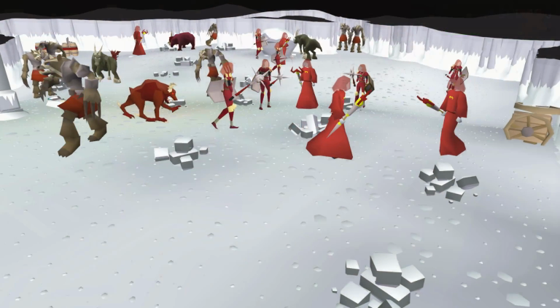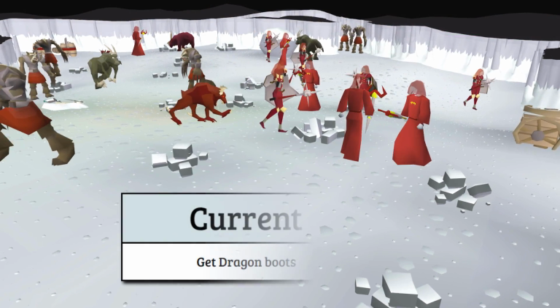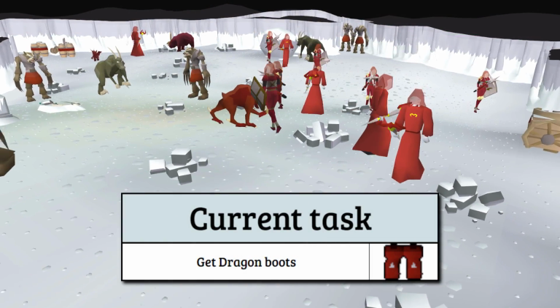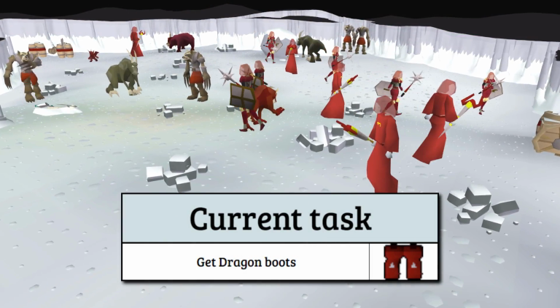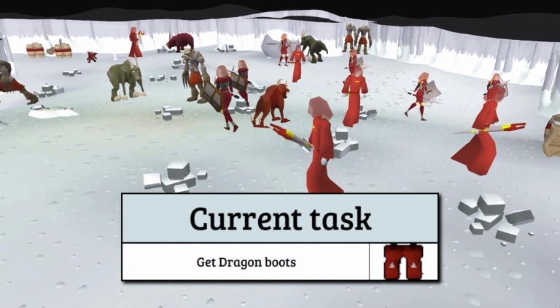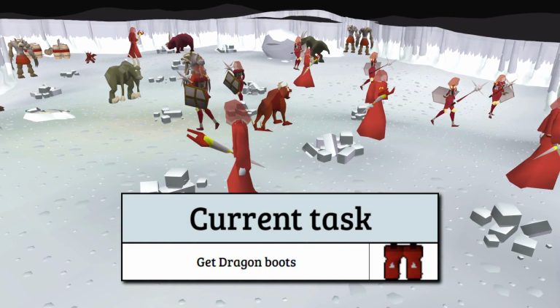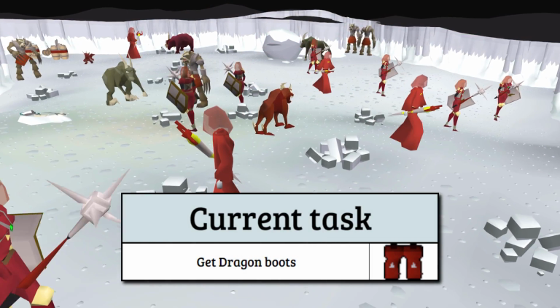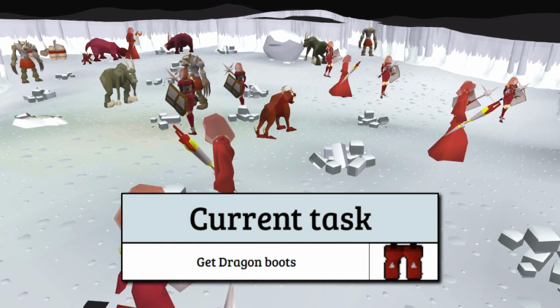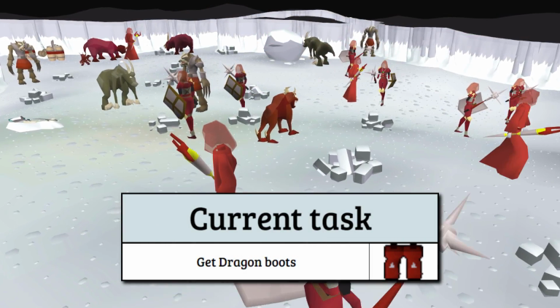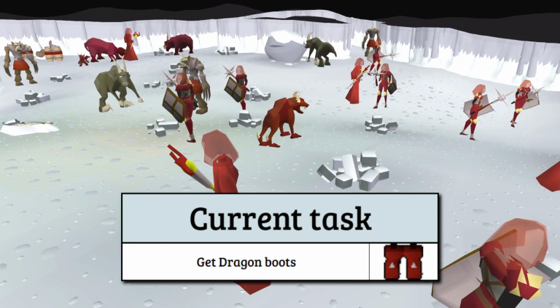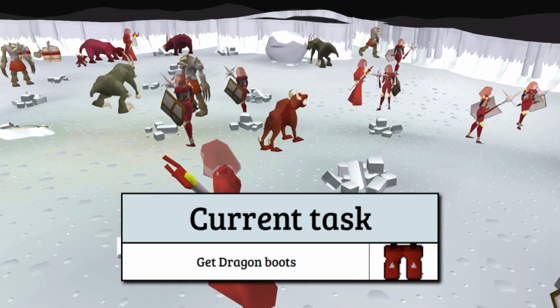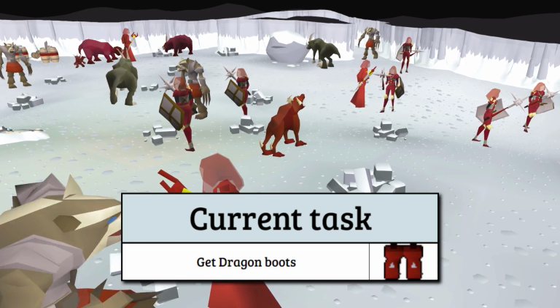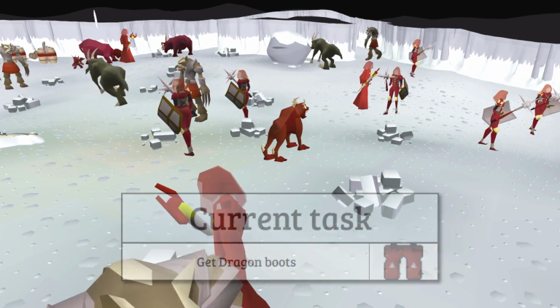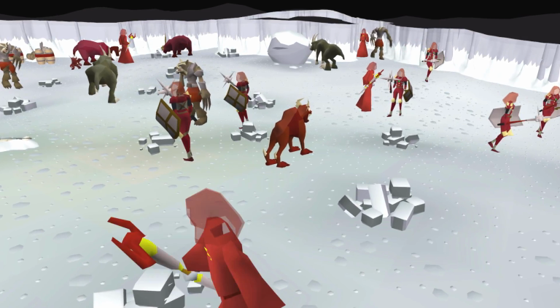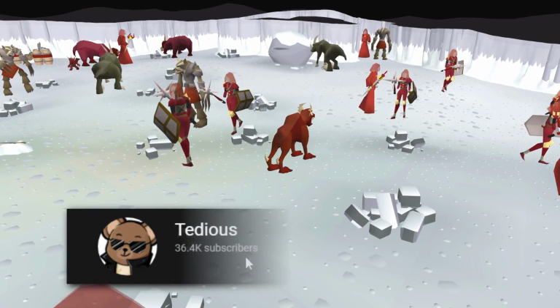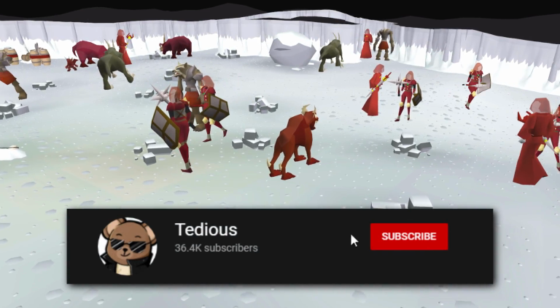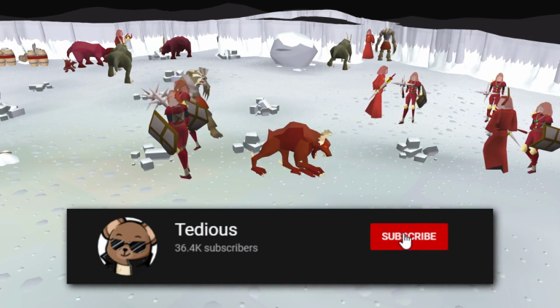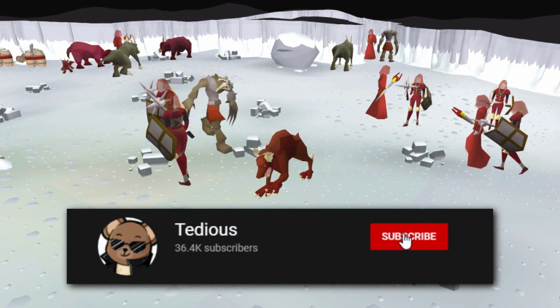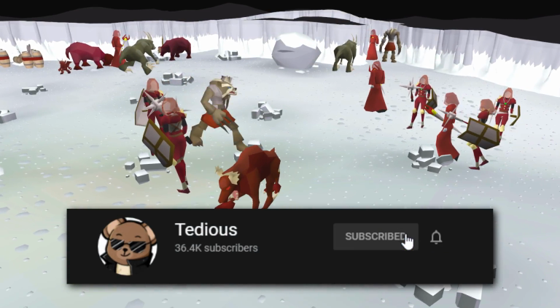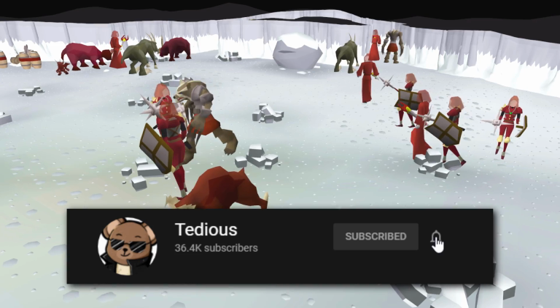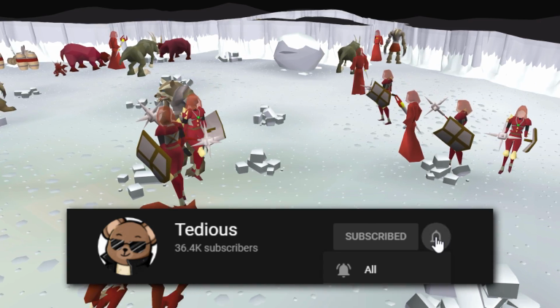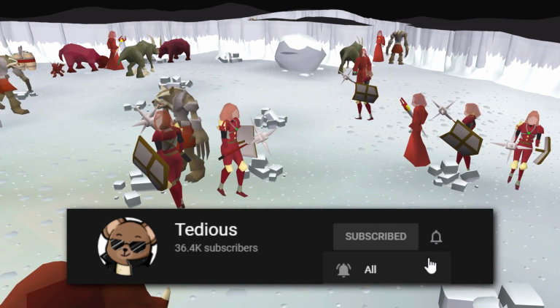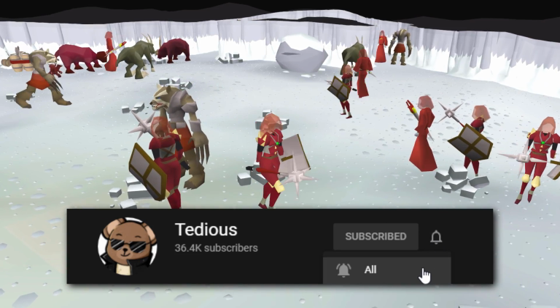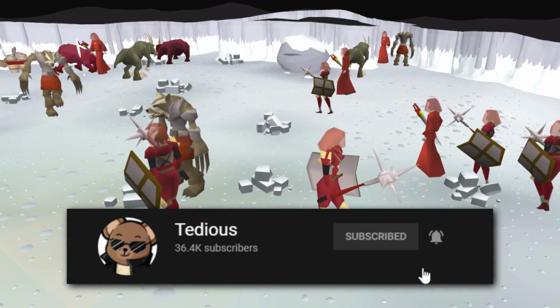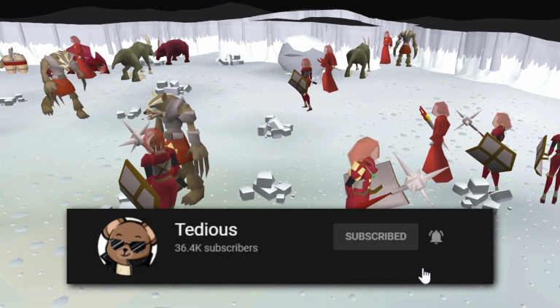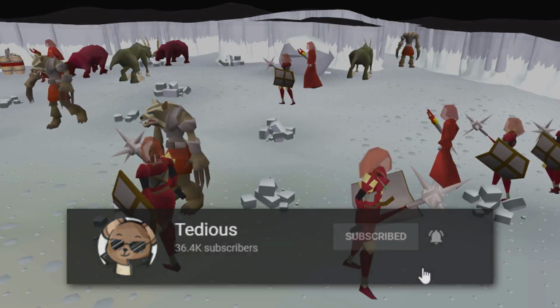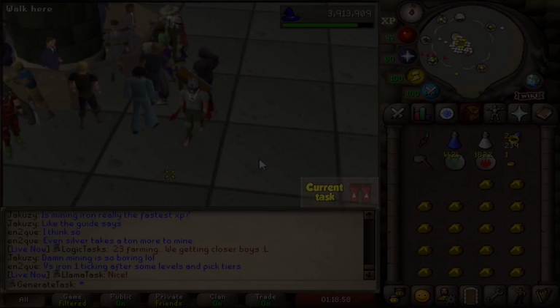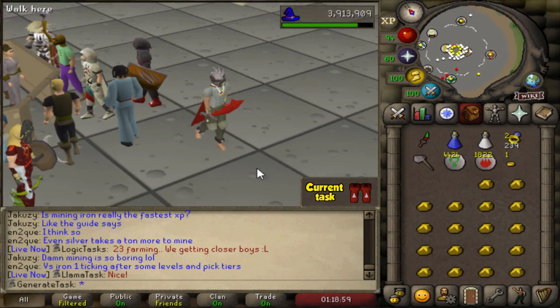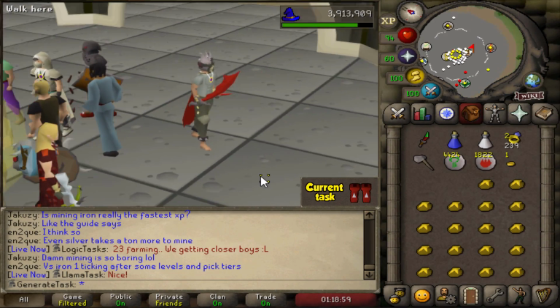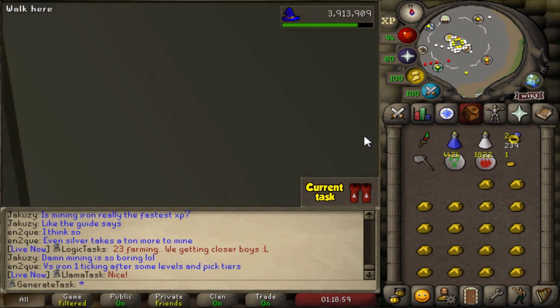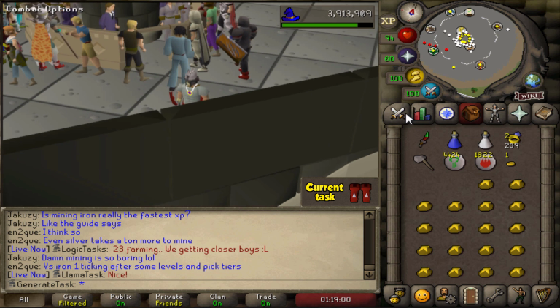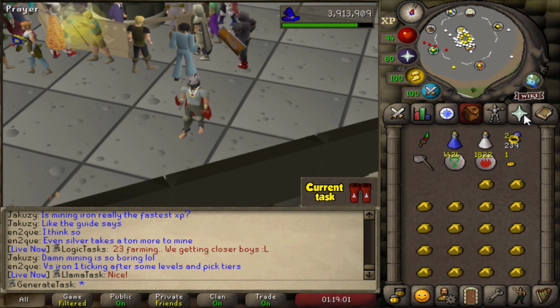Today we're starting the first Slayer grind in the hard tier as we work towards 83 Slayer to get the Dragon Boot drop from Spiritual Mages. Sit back, relax, click the sub button with your left pinky if you haven't subscribed yet and enjoy the episode.